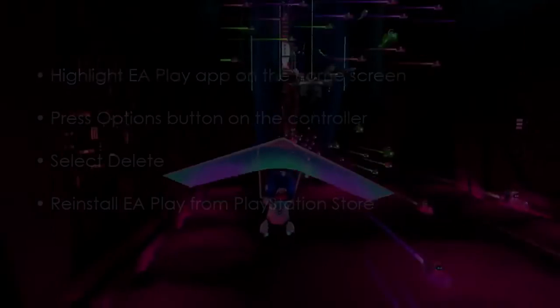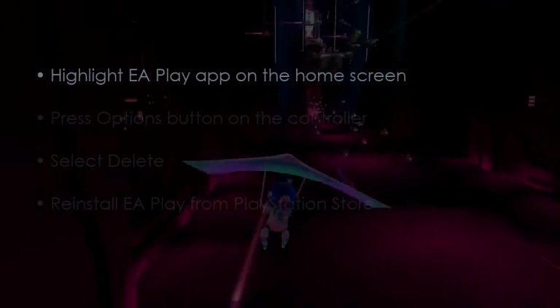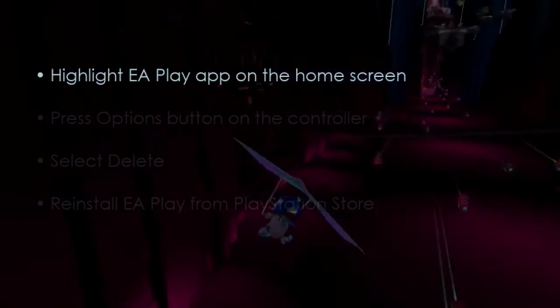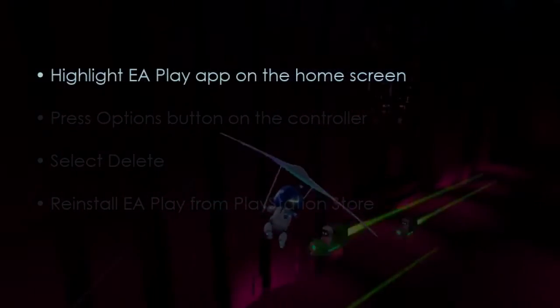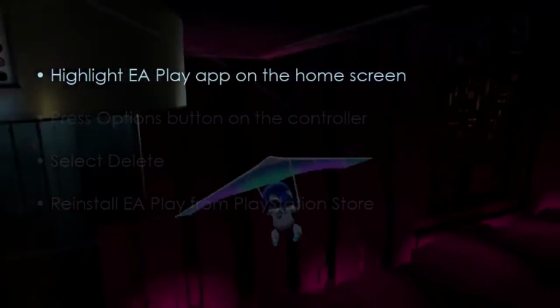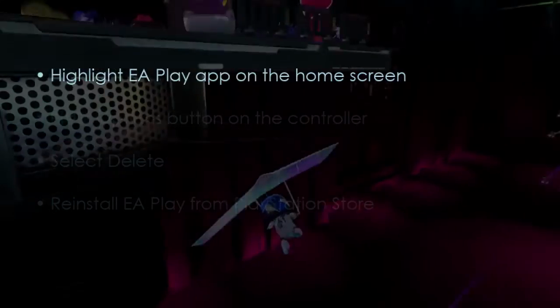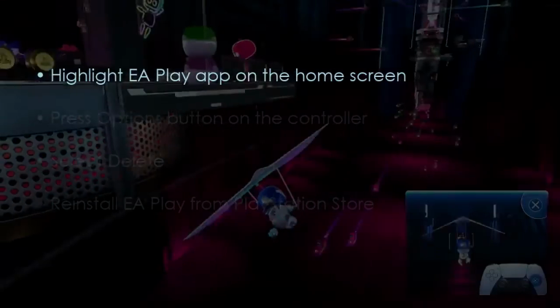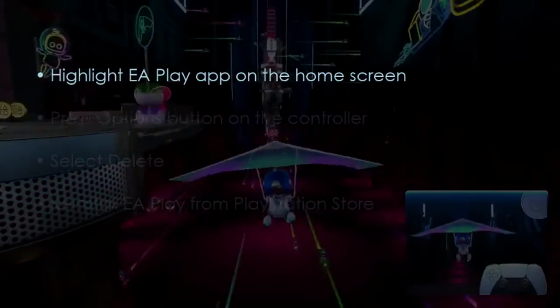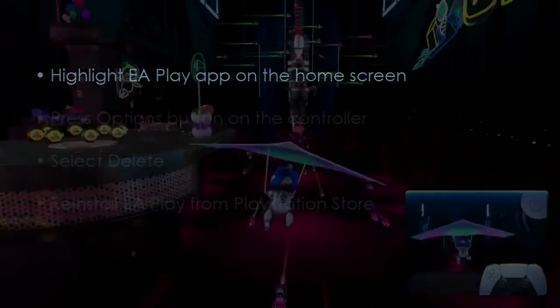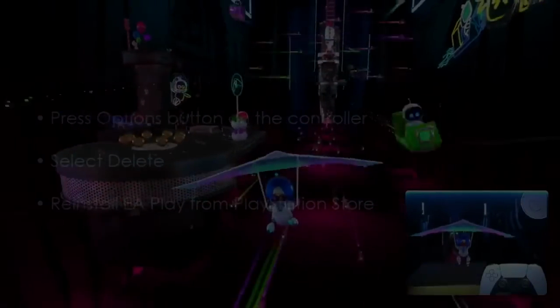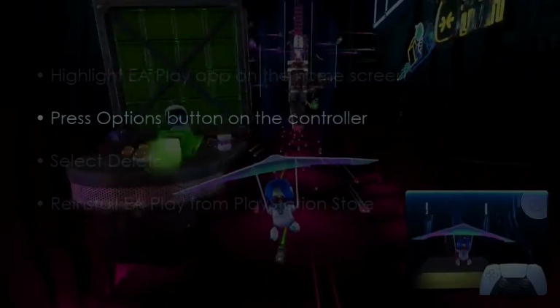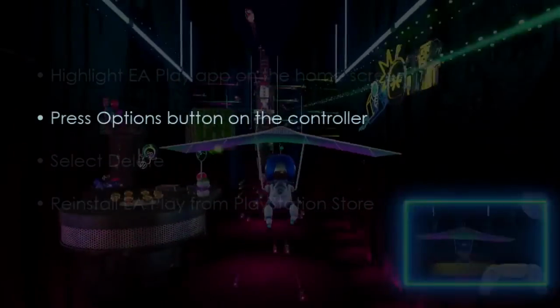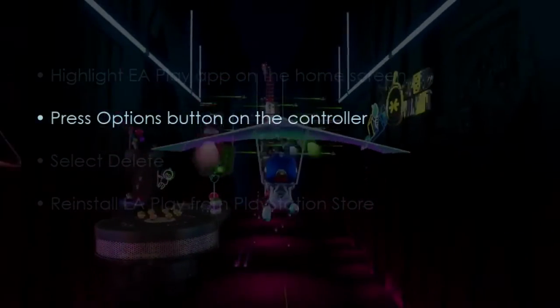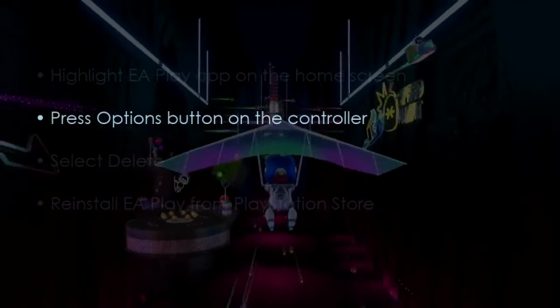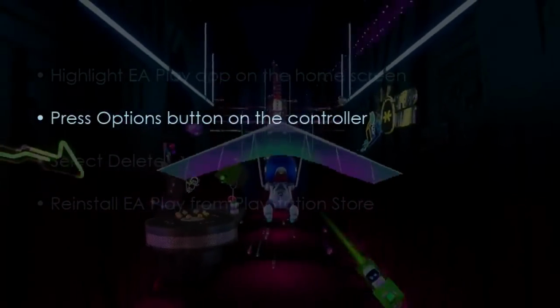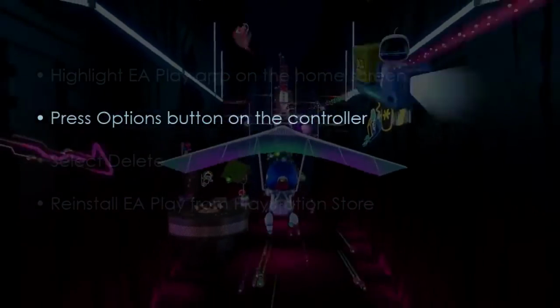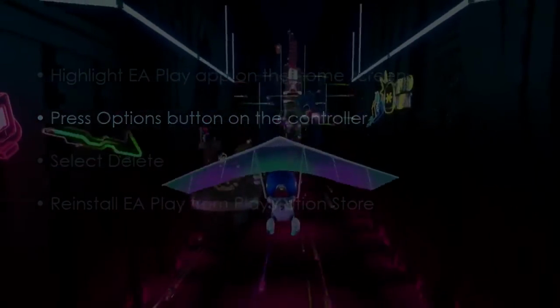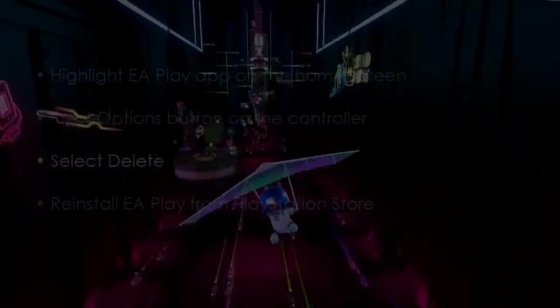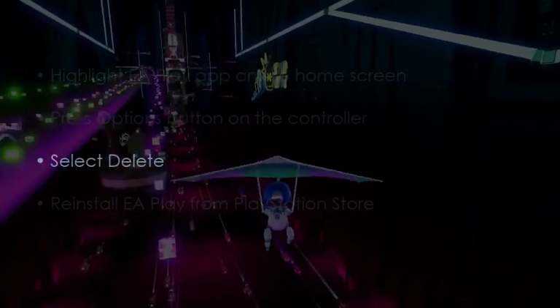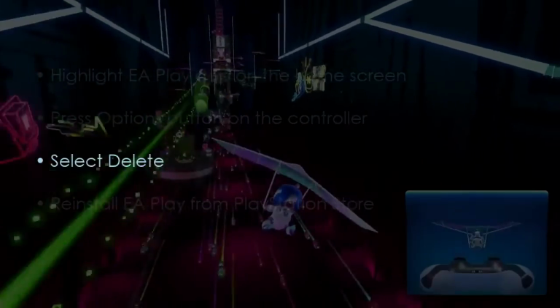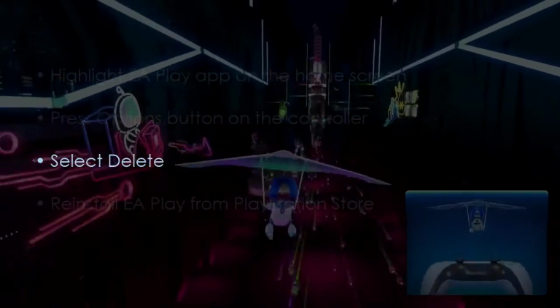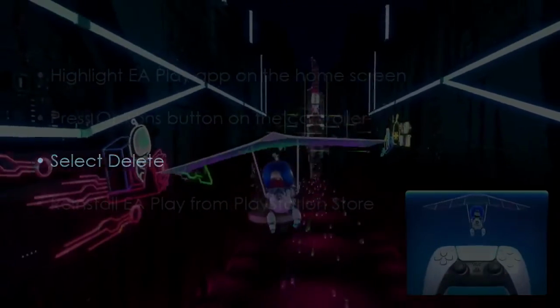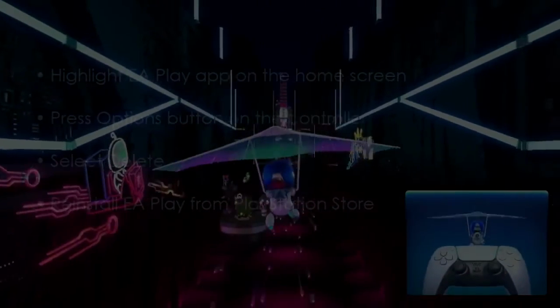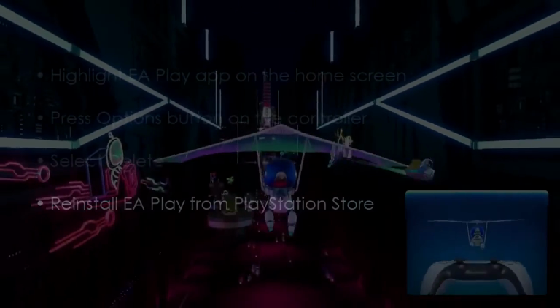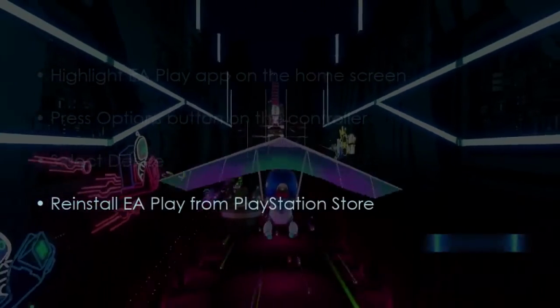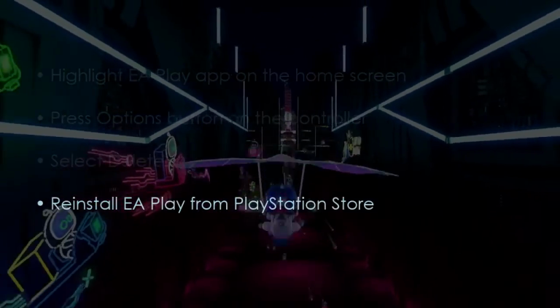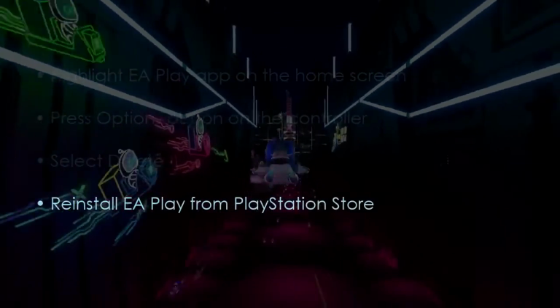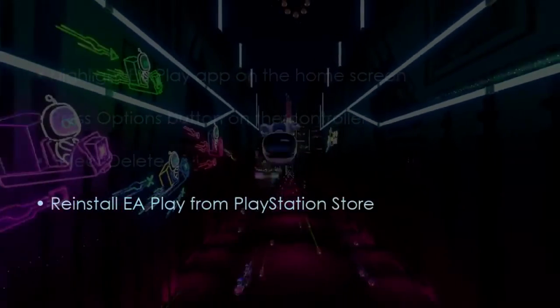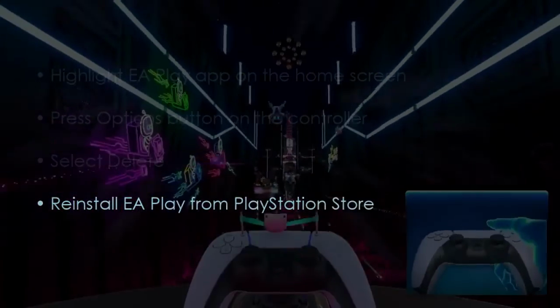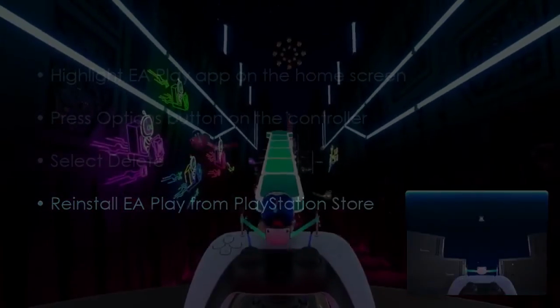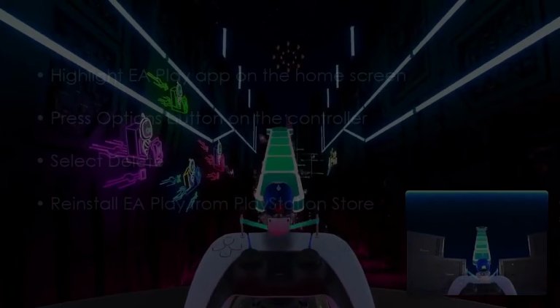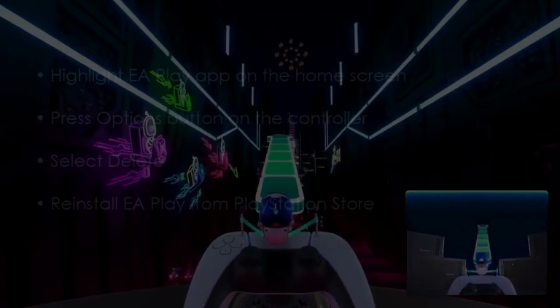Next, consider reinstalling the EA Play app. Highlight EA Play on the home screen, then press the Options button on the controller, select Delete, and now reinstall EA Play from the PlayStation Store. You are good to go — that's it!